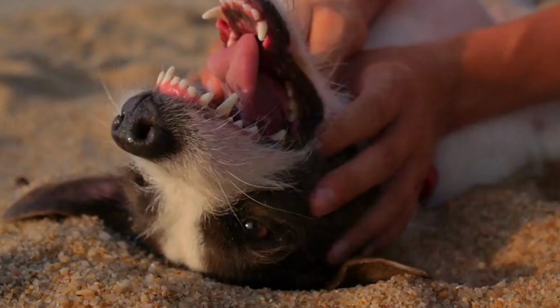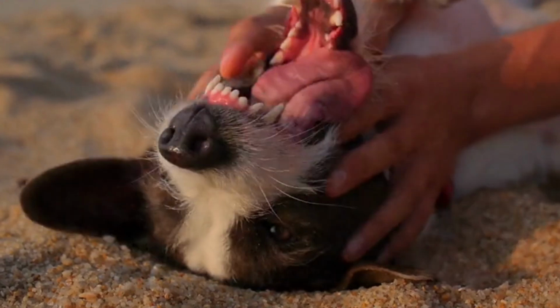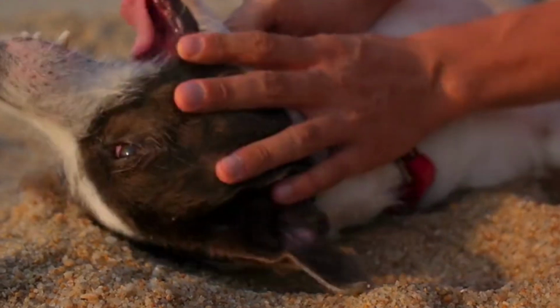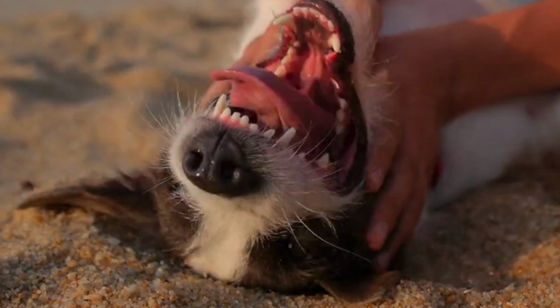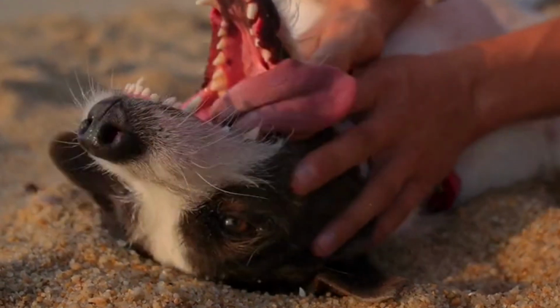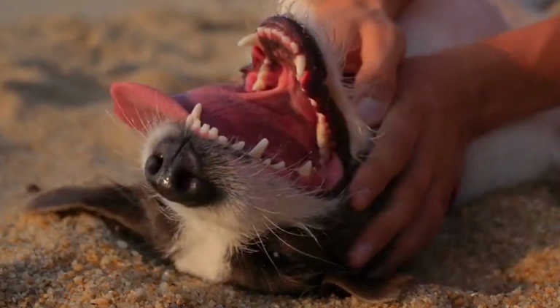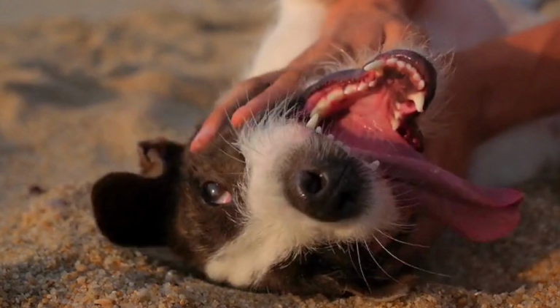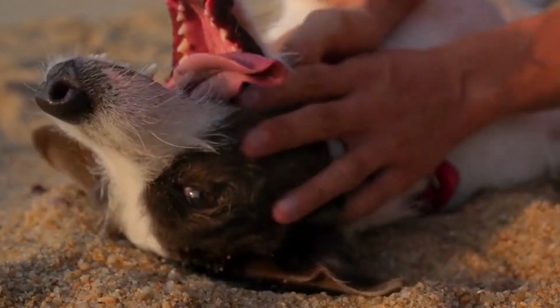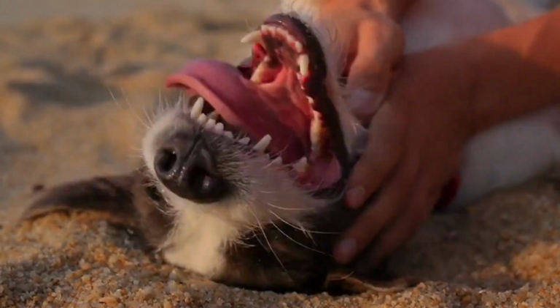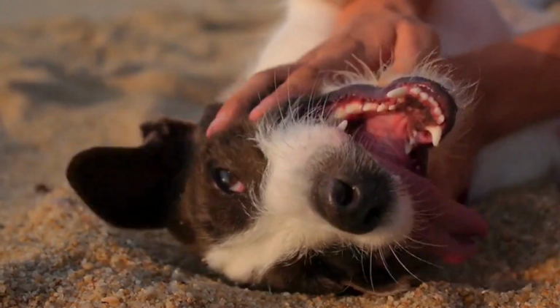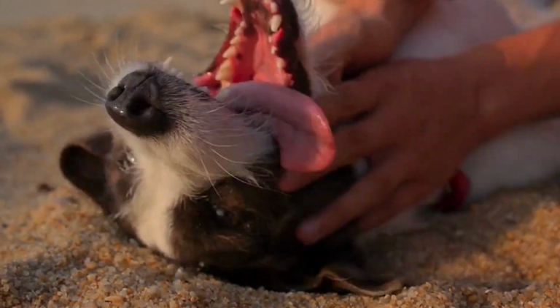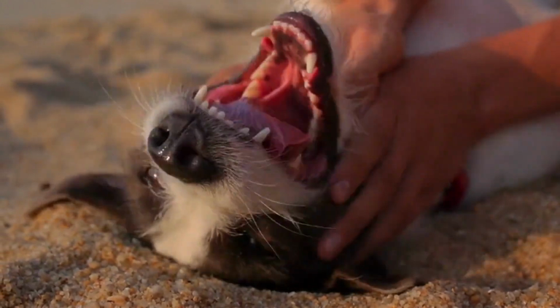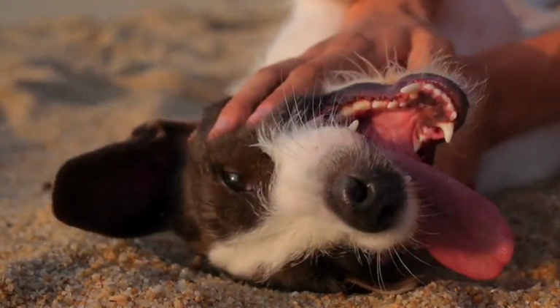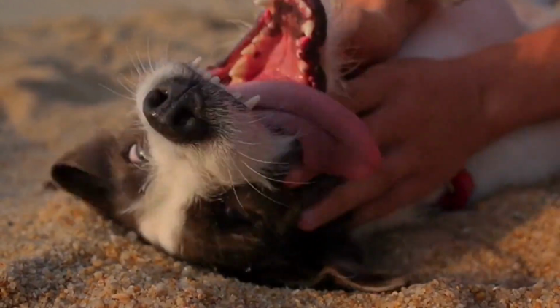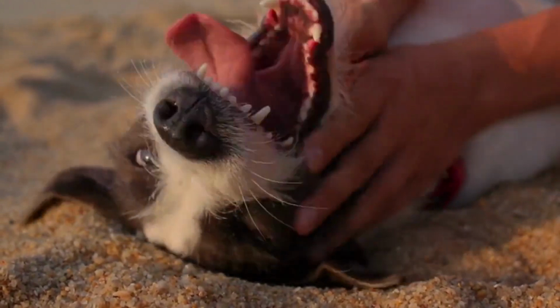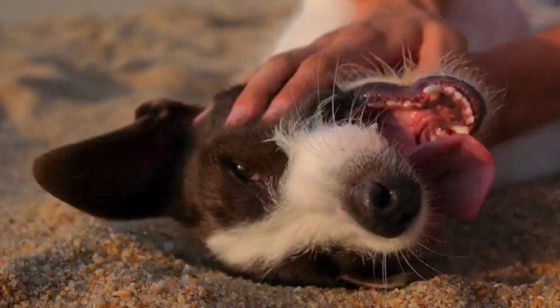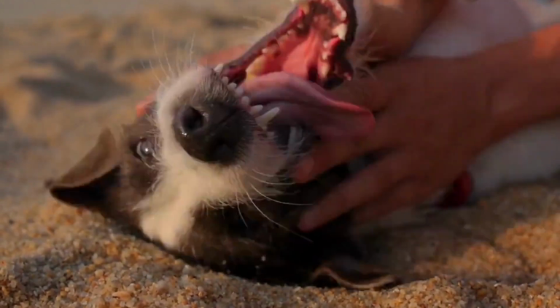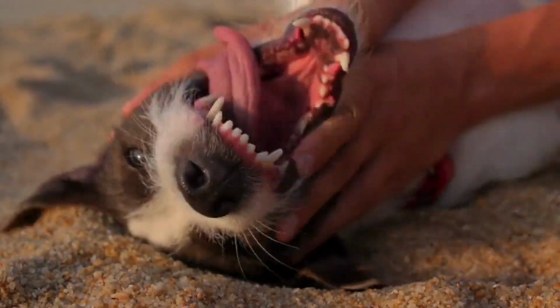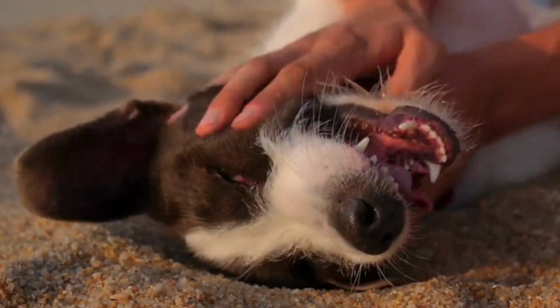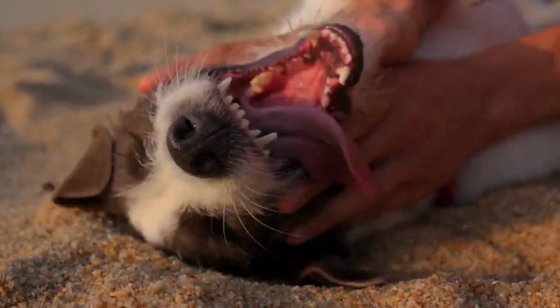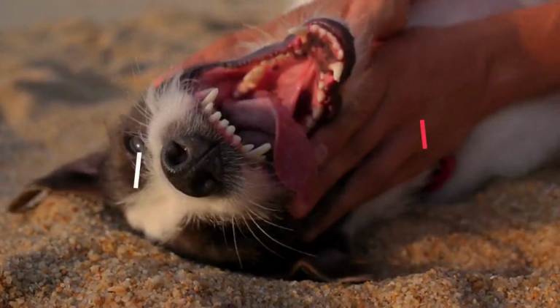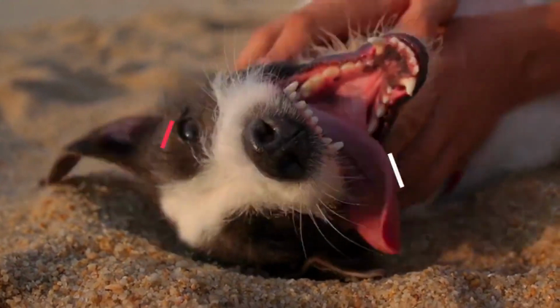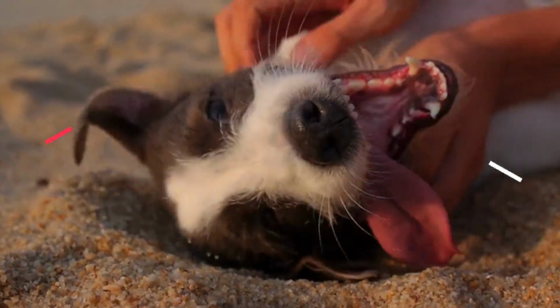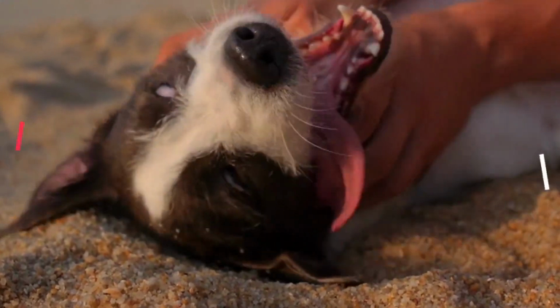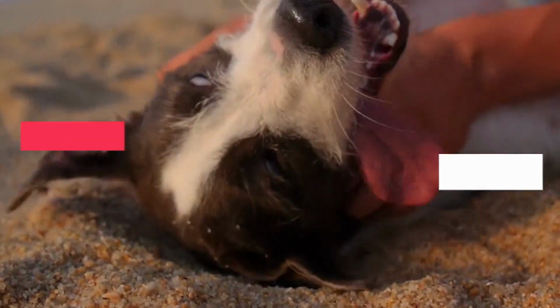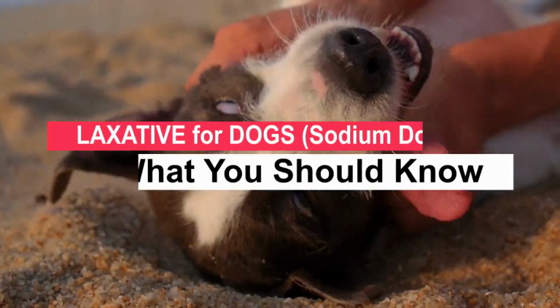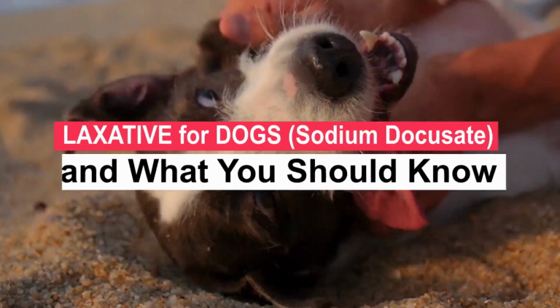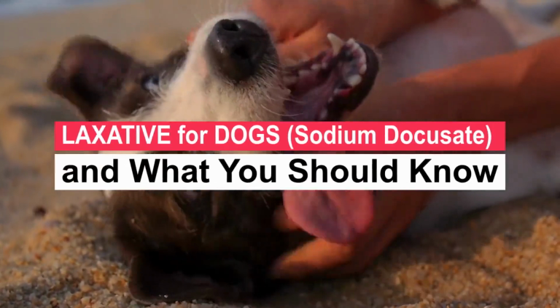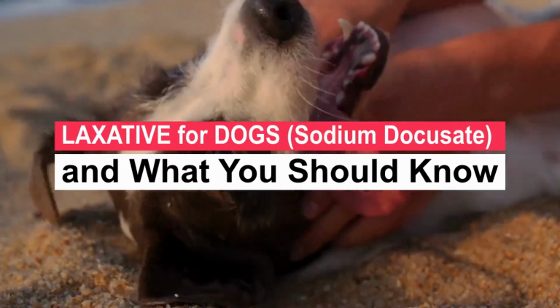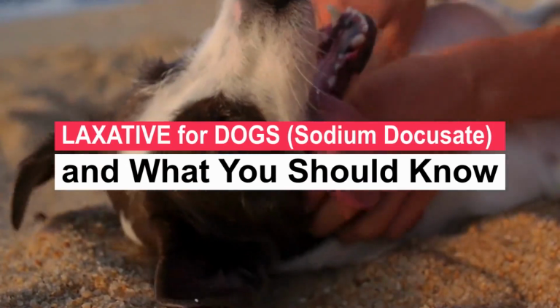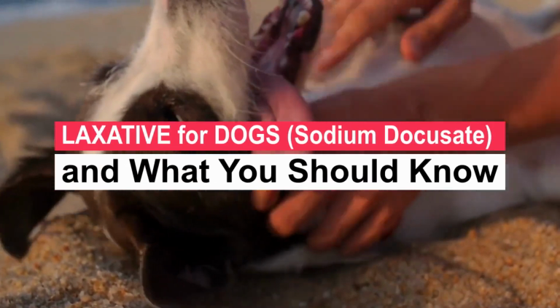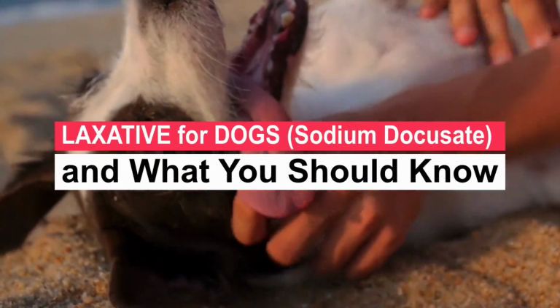It is a great satisfaction to greet you again. I hope you and your pet are well. Today we will talk about the following: Laxative for Dogs, Sodium Docusate, and What You Should Know.